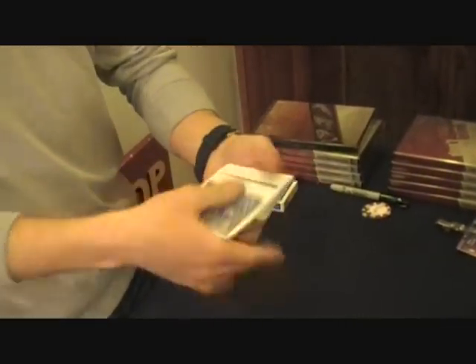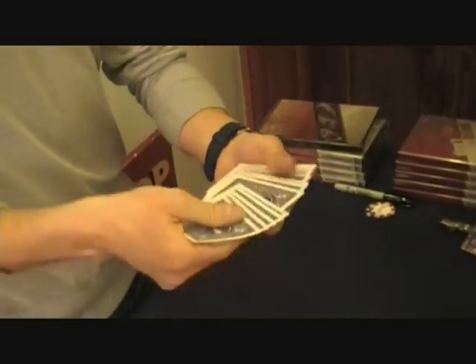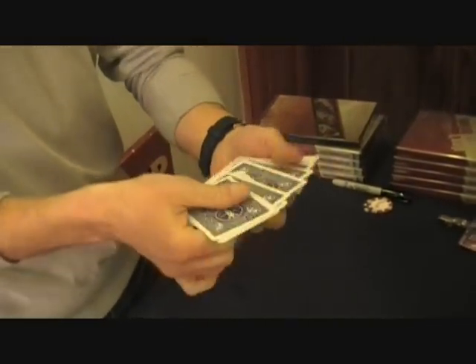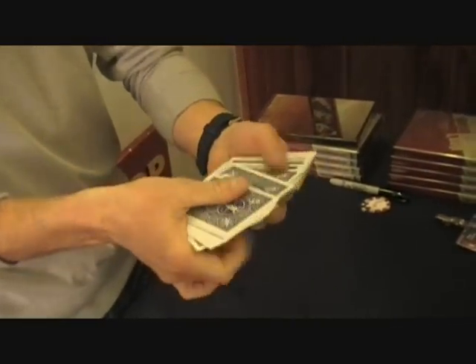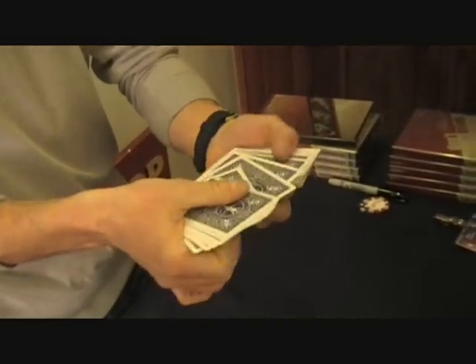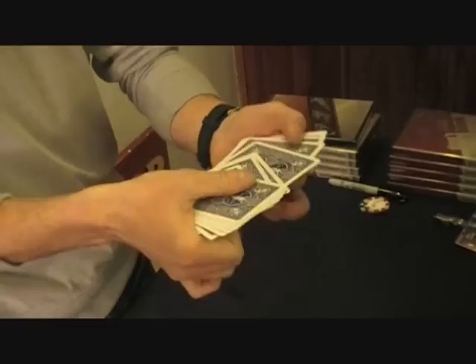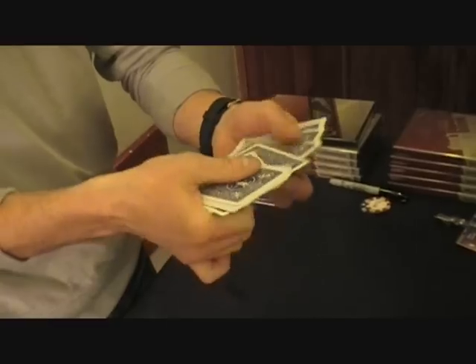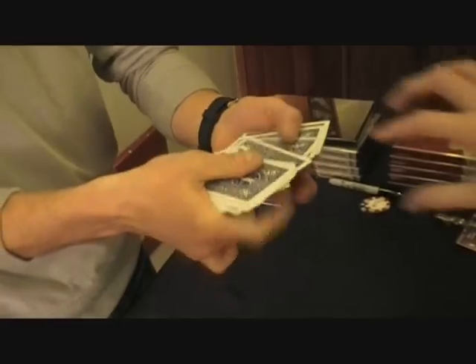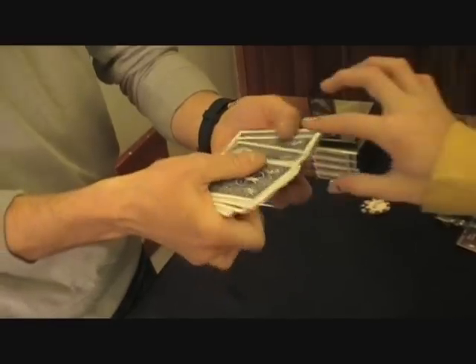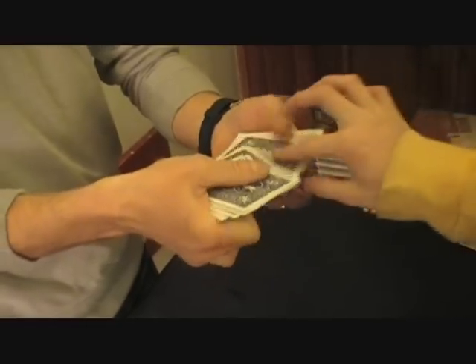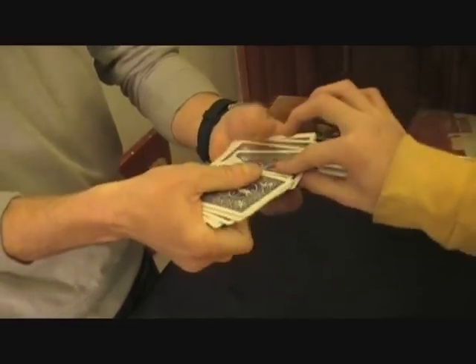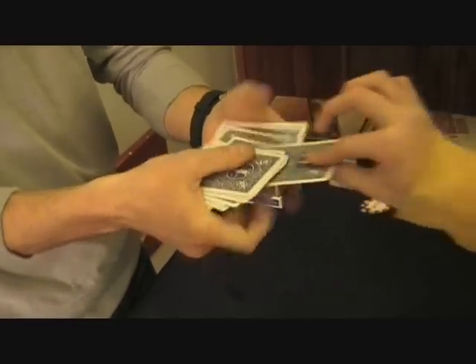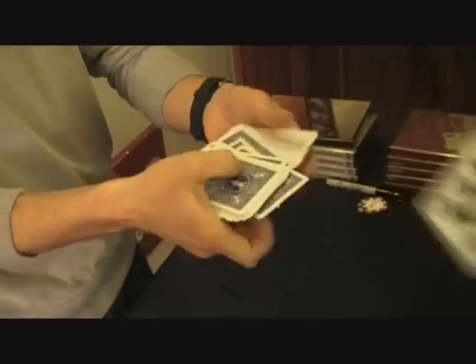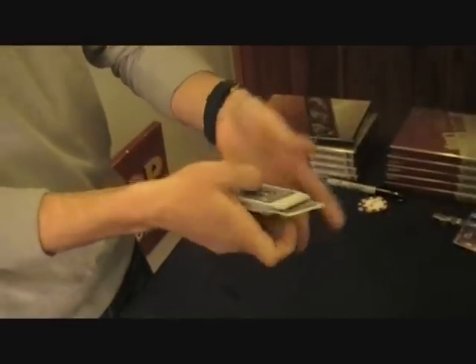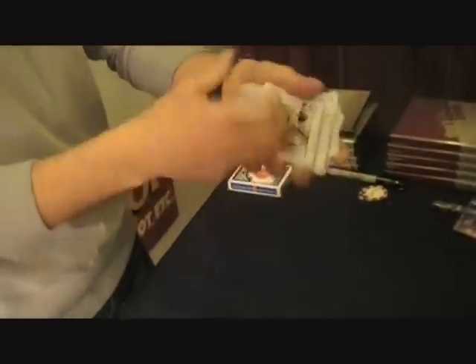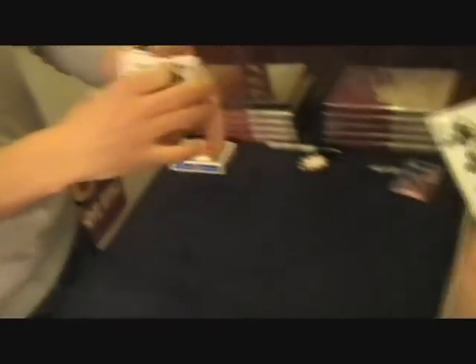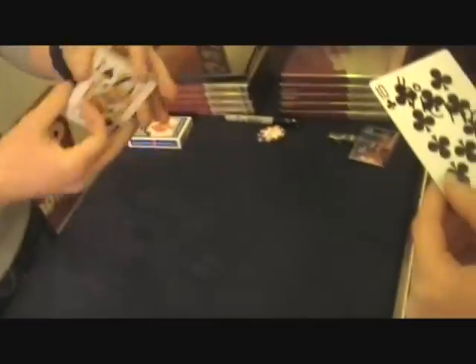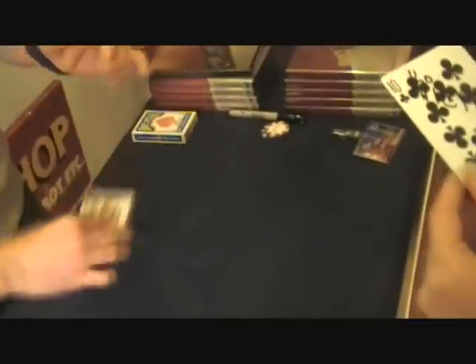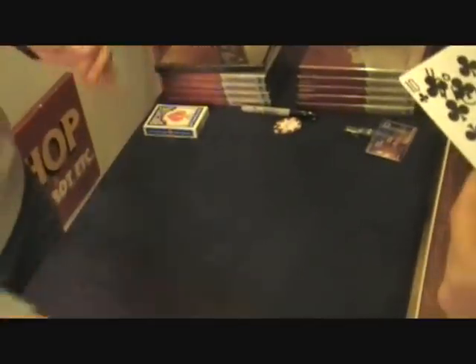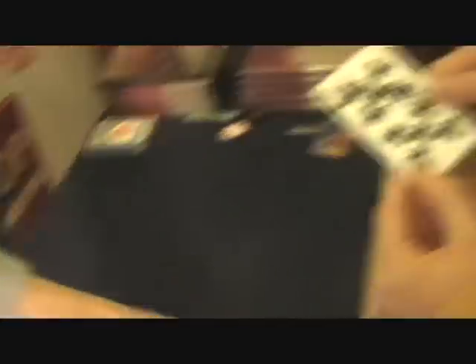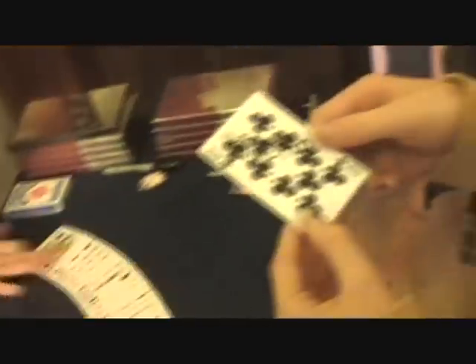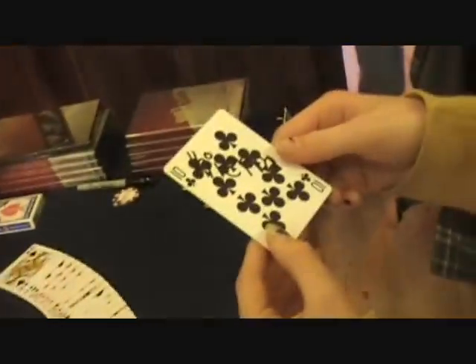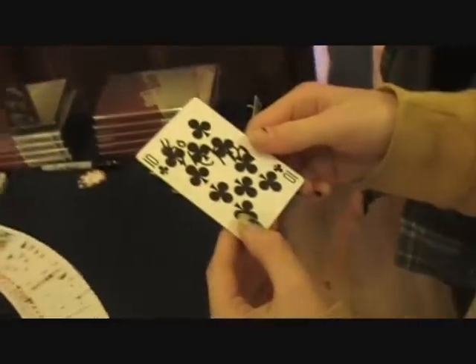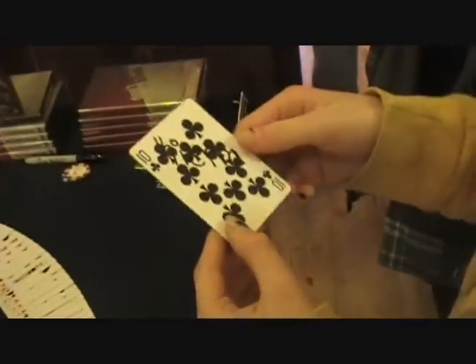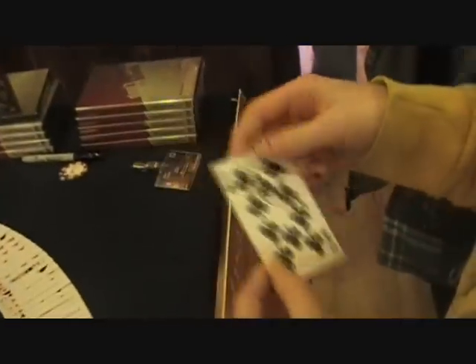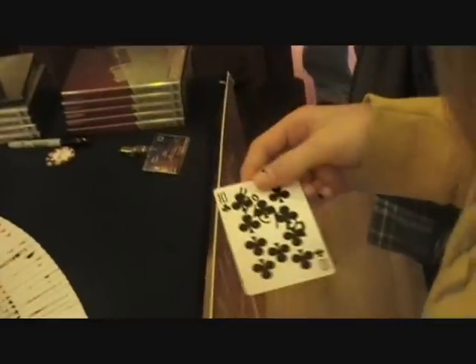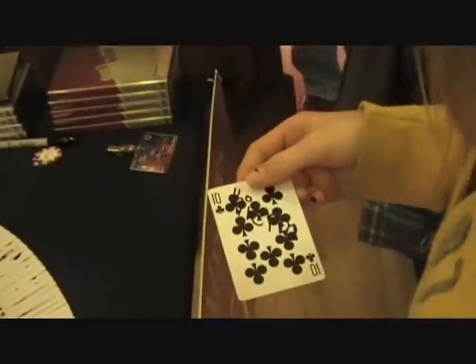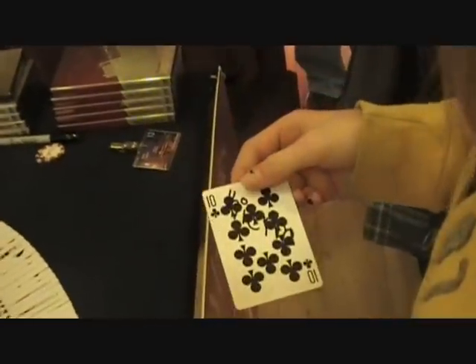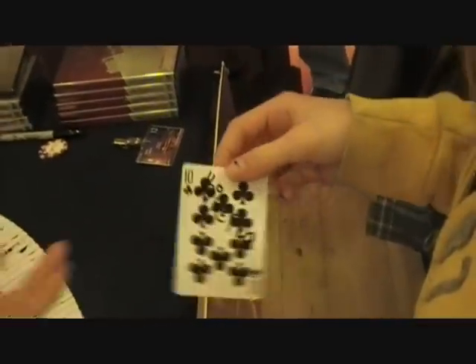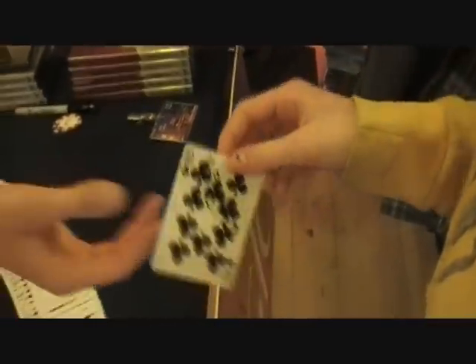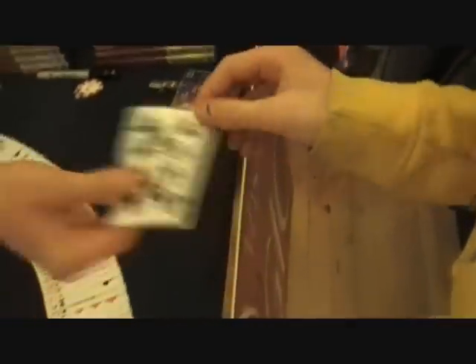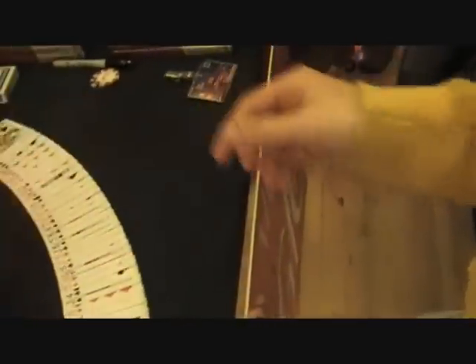Here, take out another card — any one you want. Pull one out, grab it out. Should look just like yours. How'd you do that? That's kind of weird. It looks like you took out your own card.